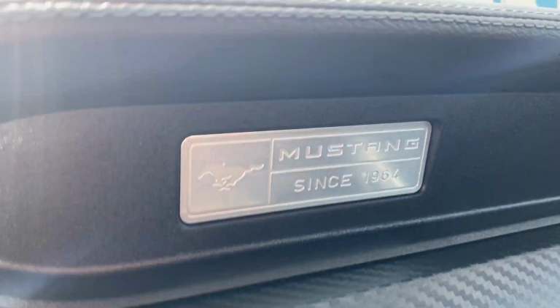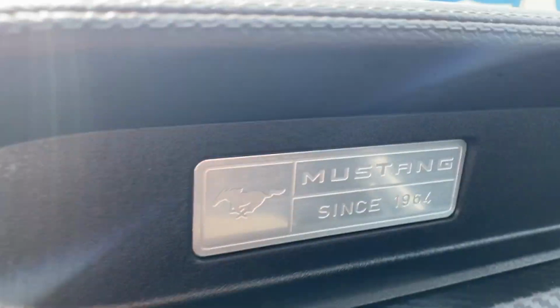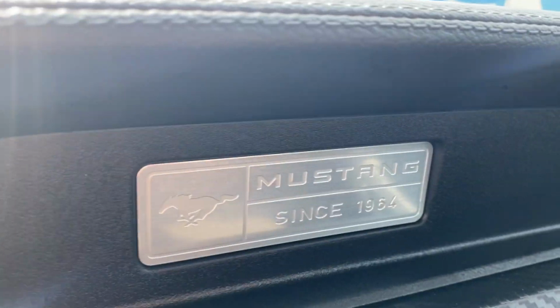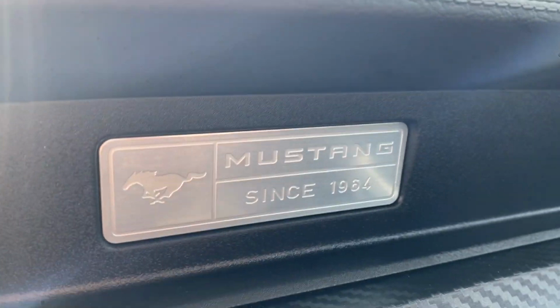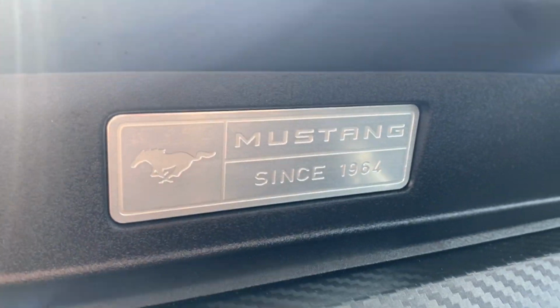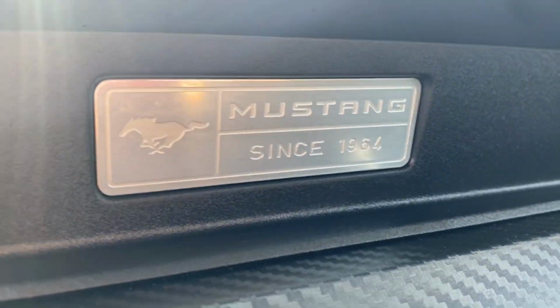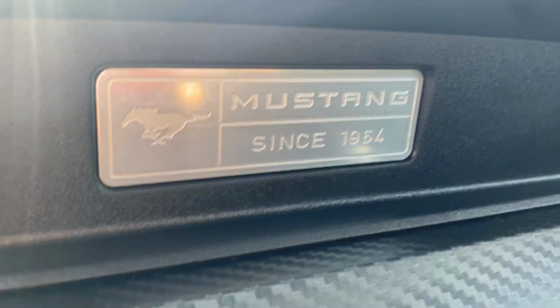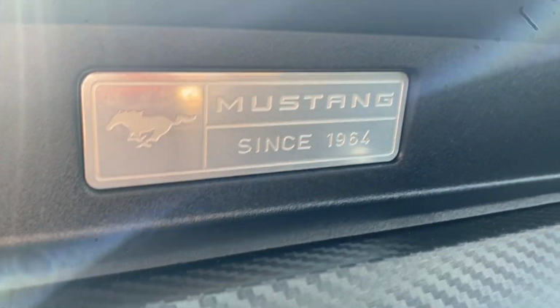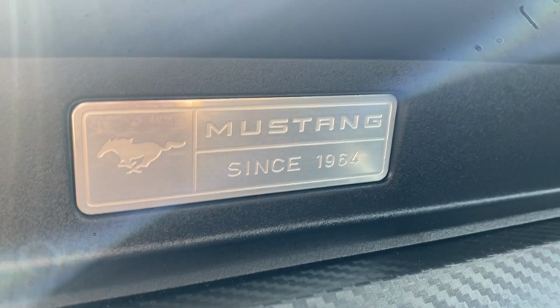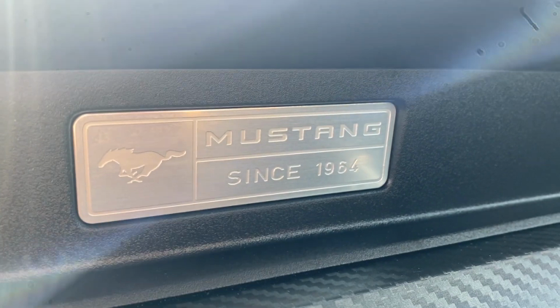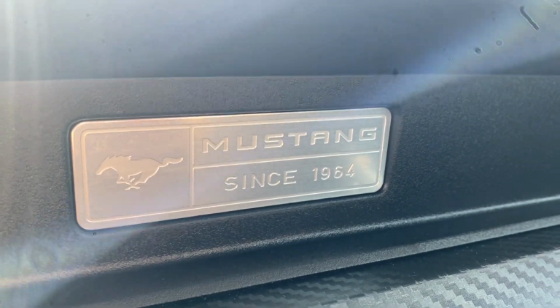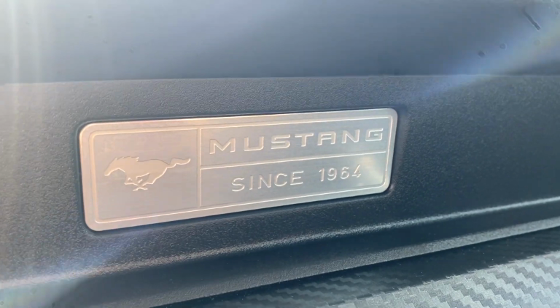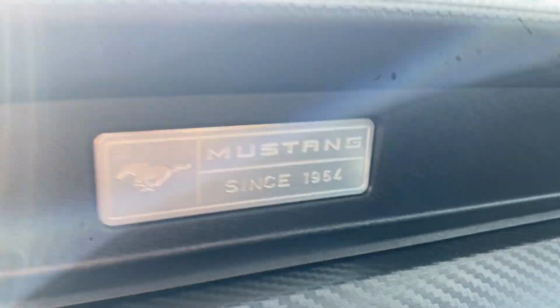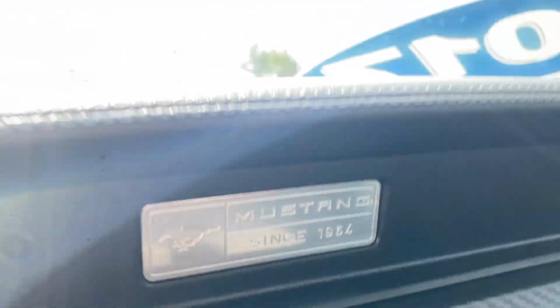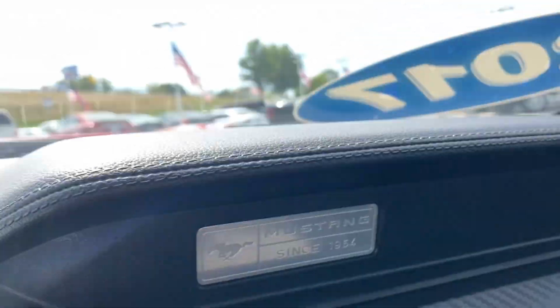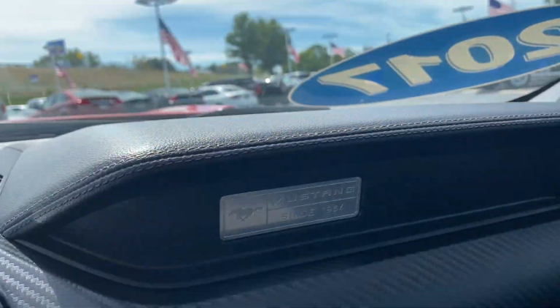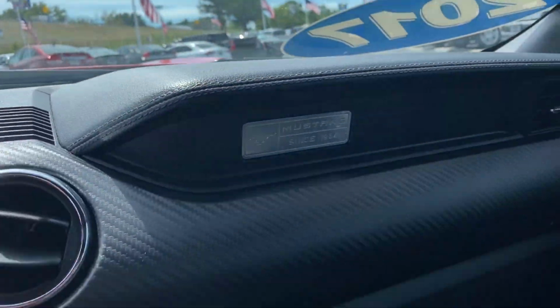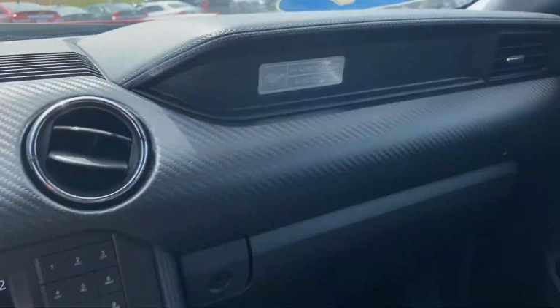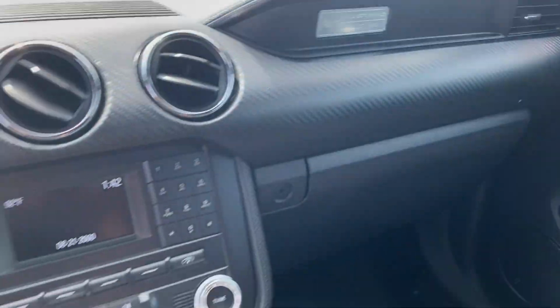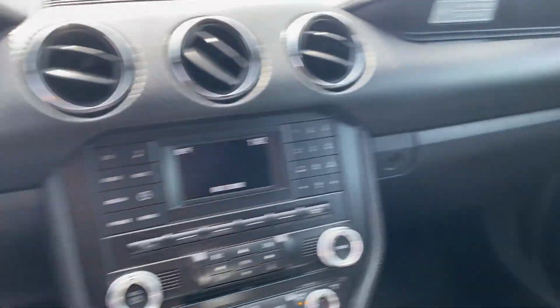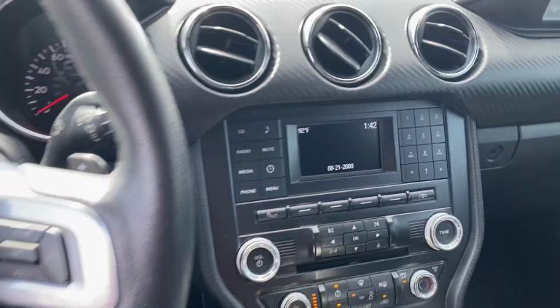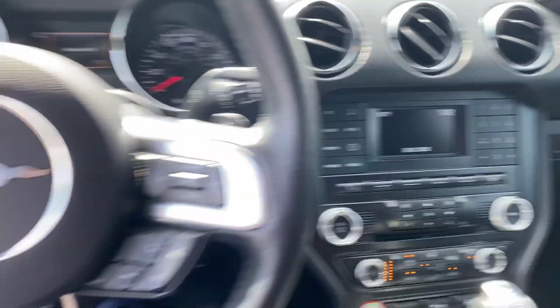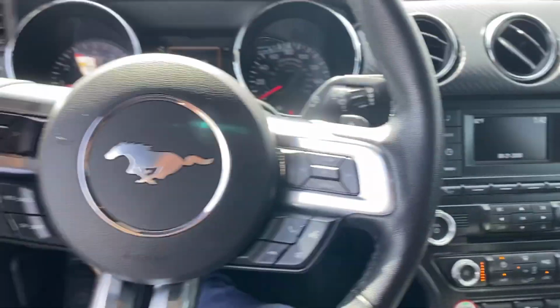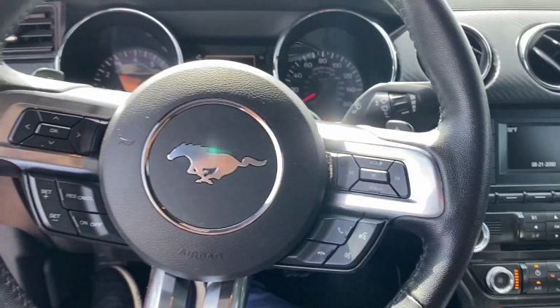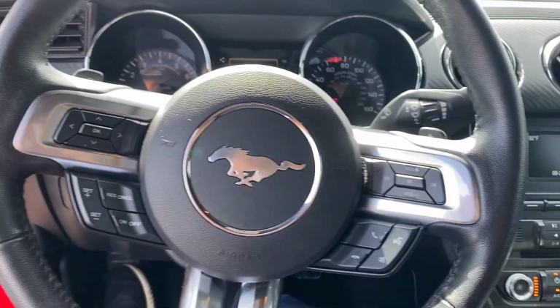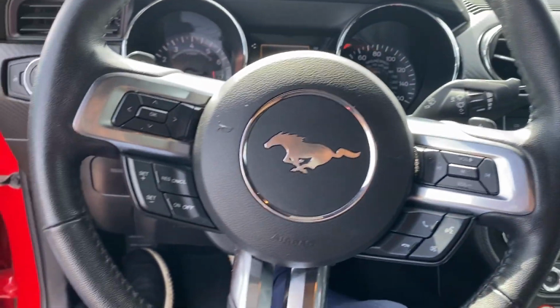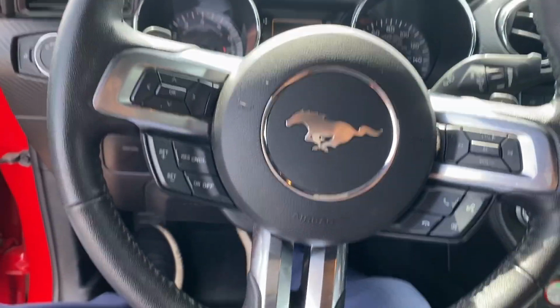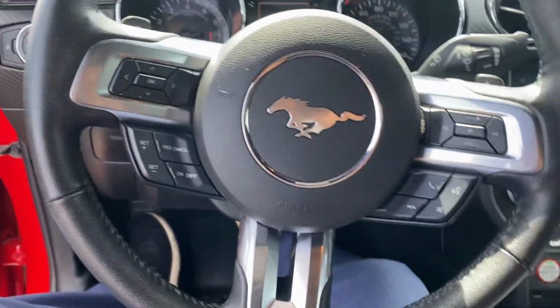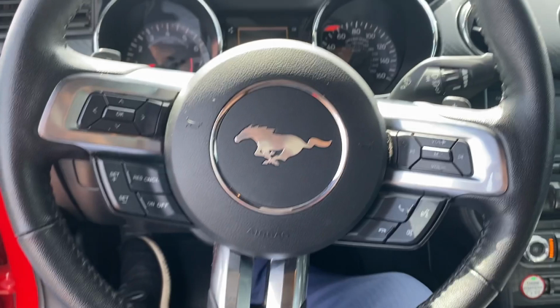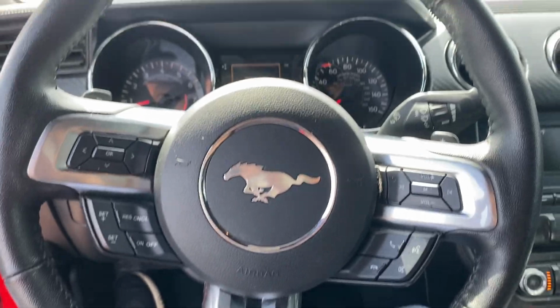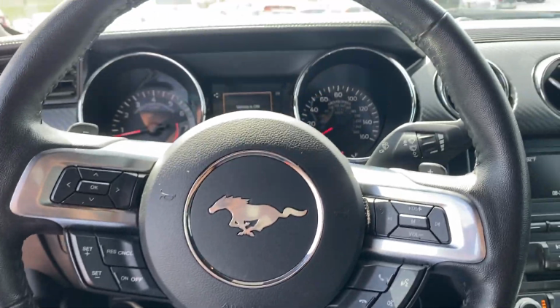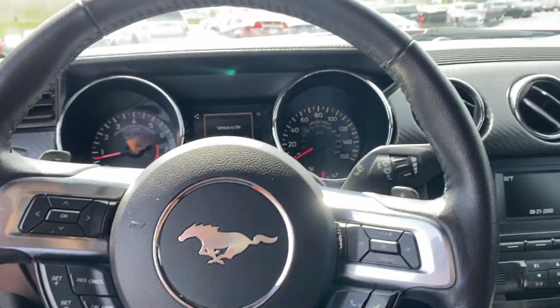Mustang — stamped since 1964. I'm going to start producing these. Come take it for a test drive today.